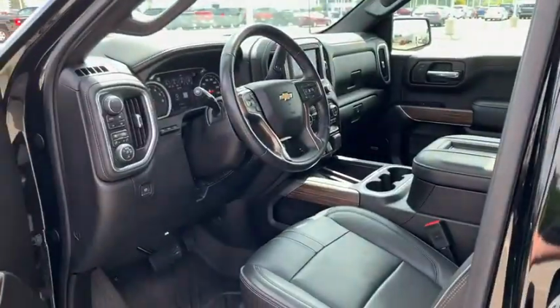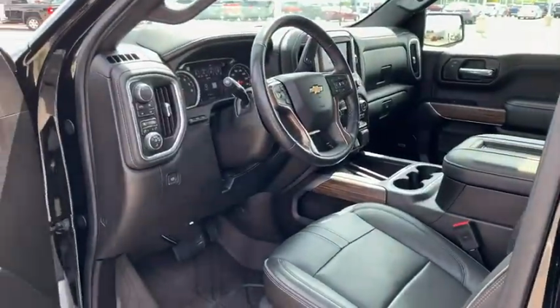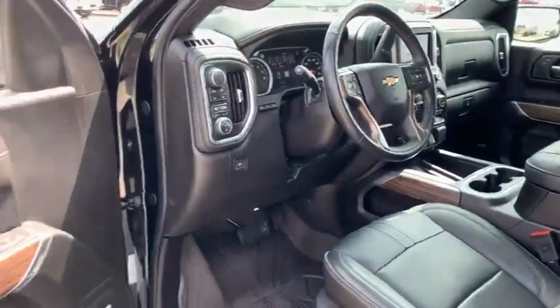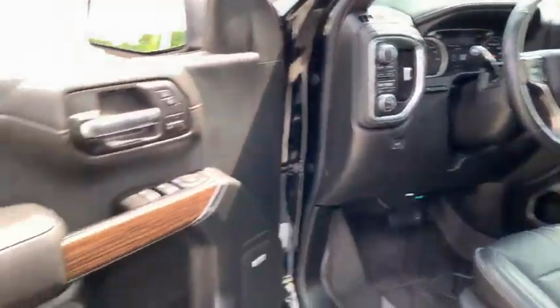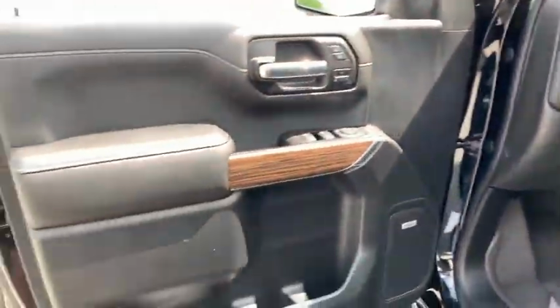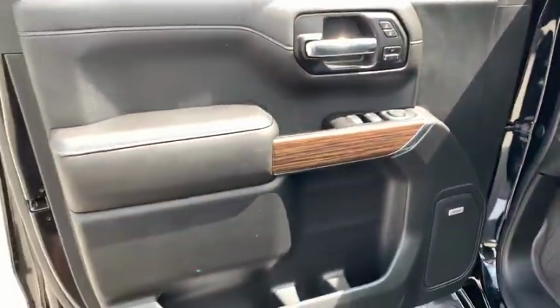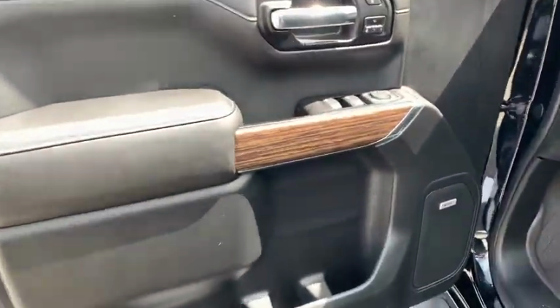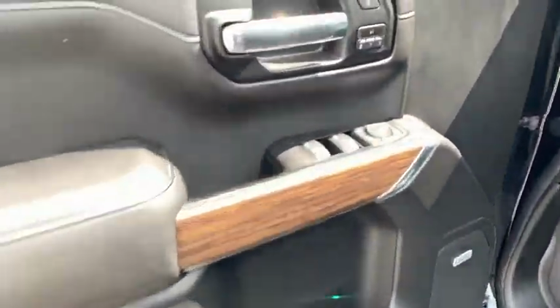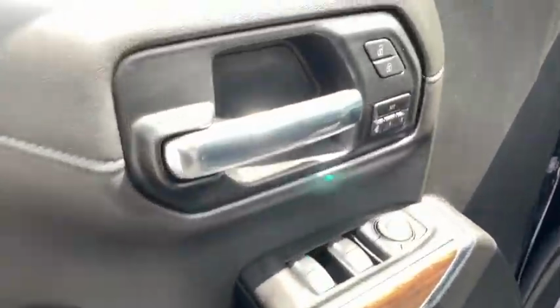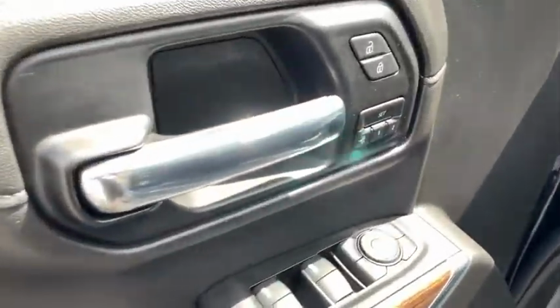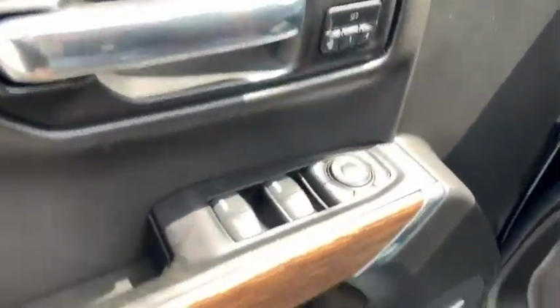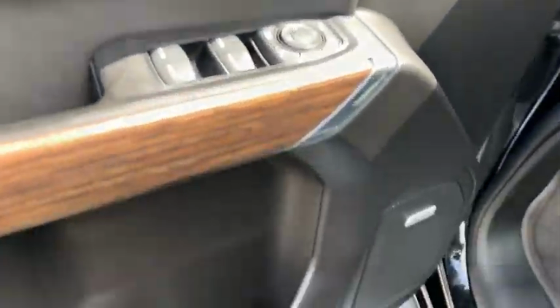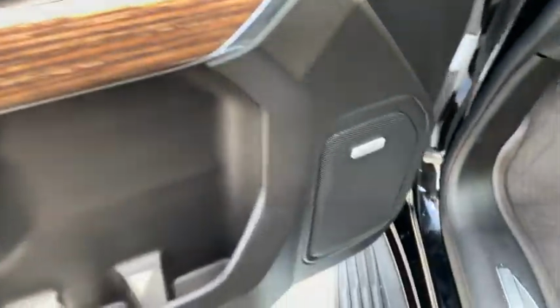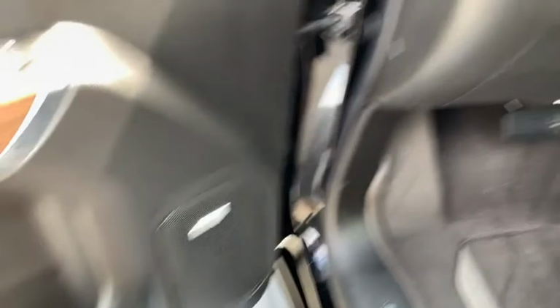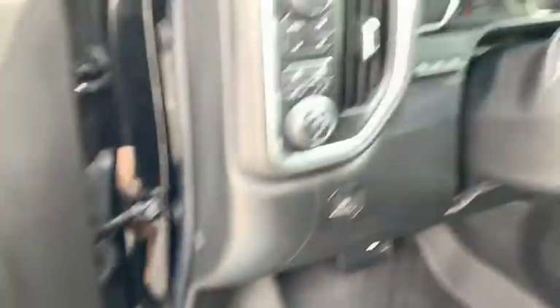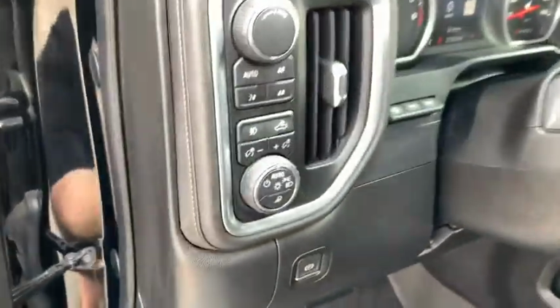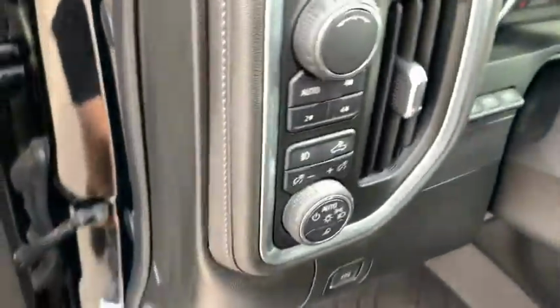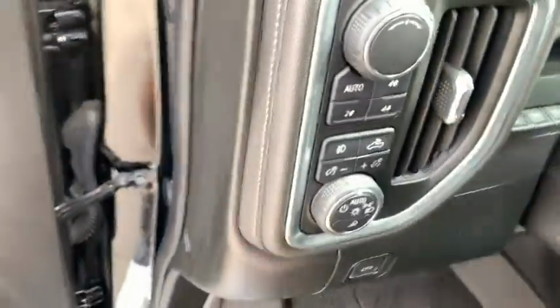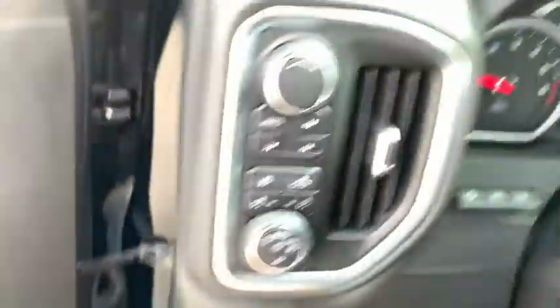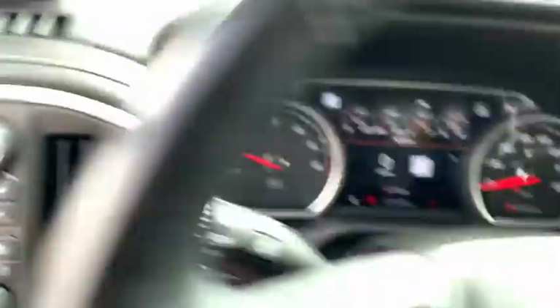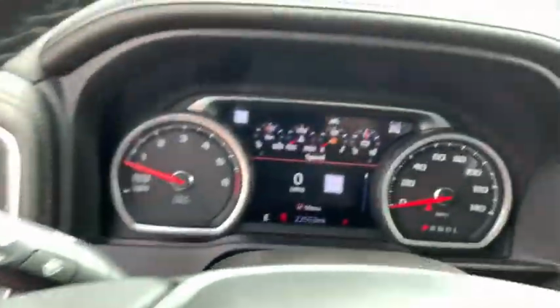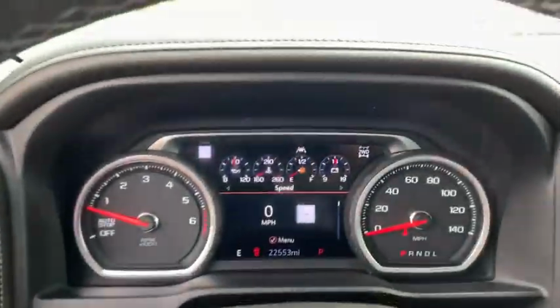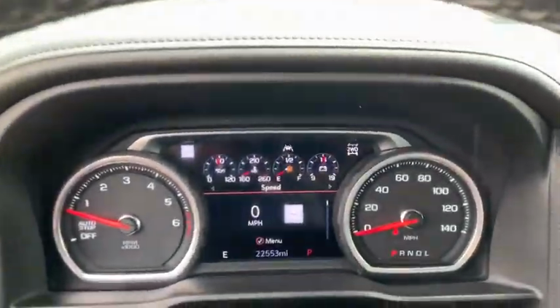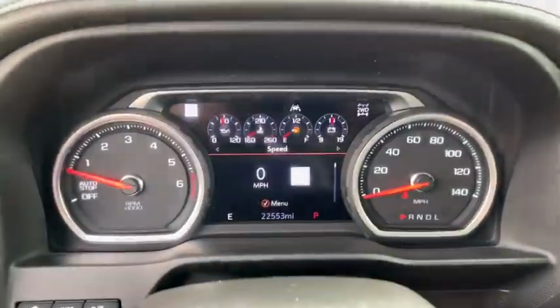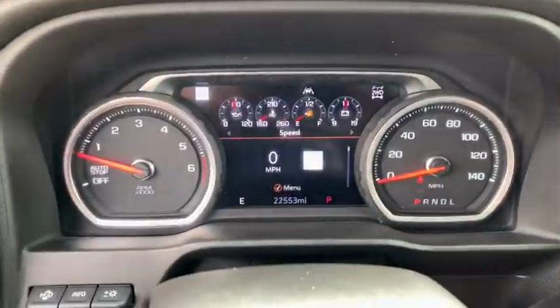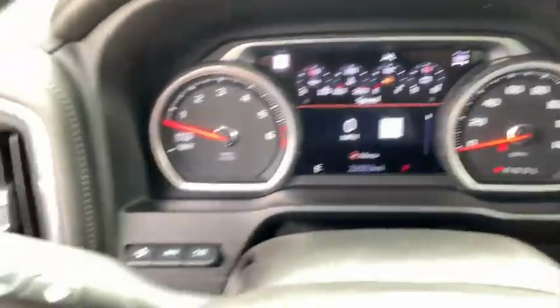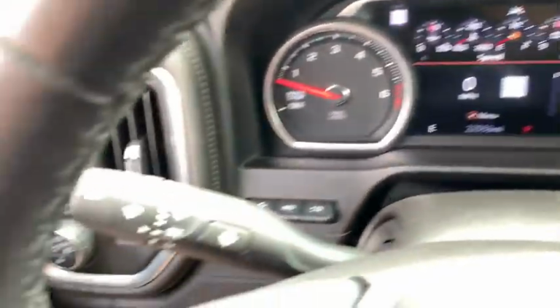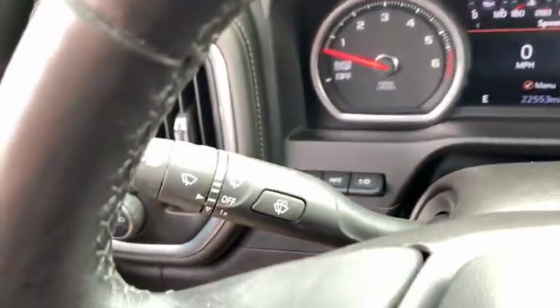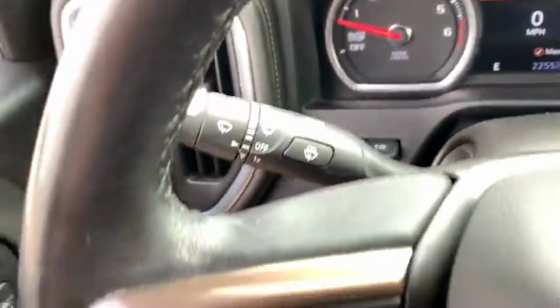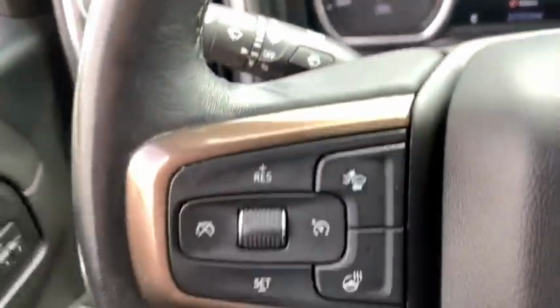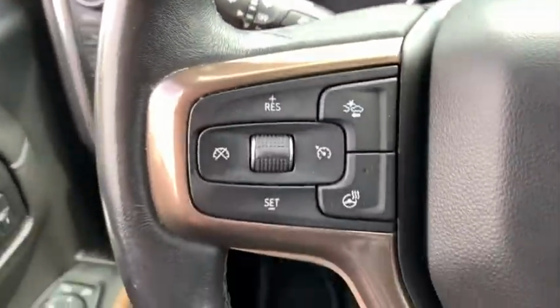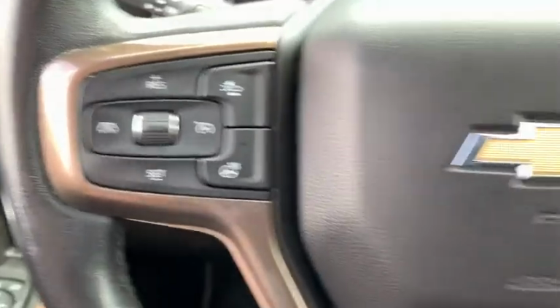The impressive interior is simply another reason that the Chevy Silverado is a top choice among truck buyers. This vehicle has less than 25,000 miles.